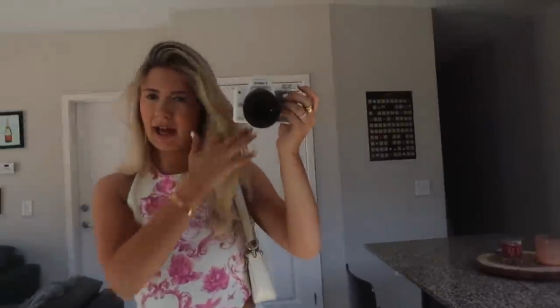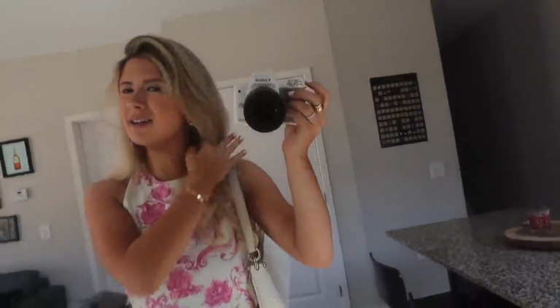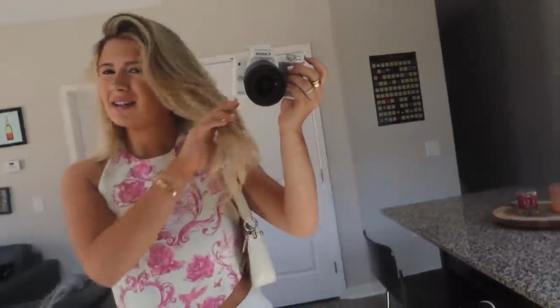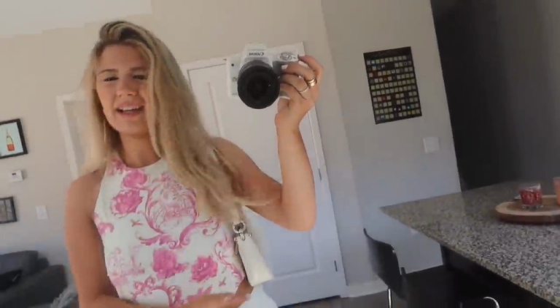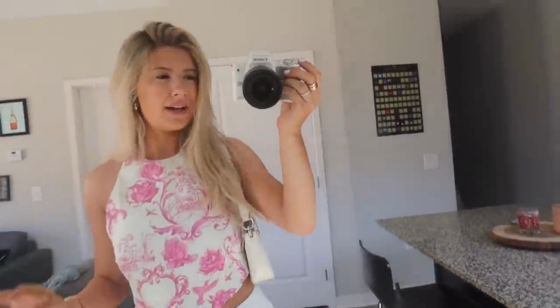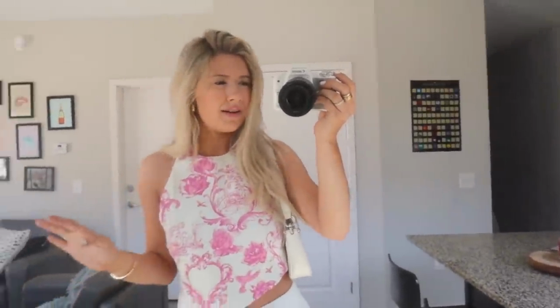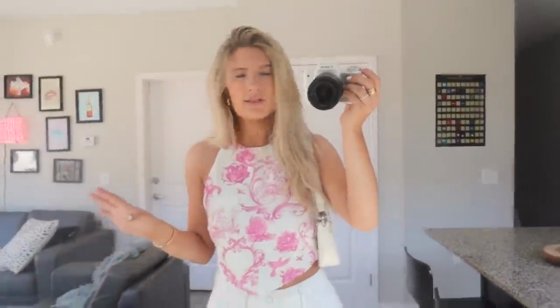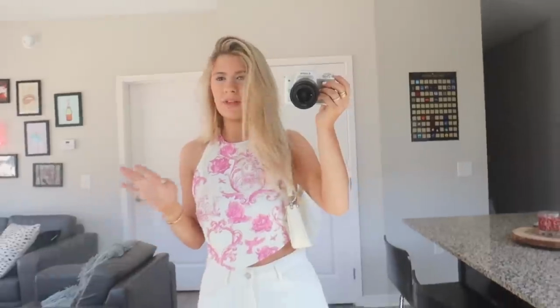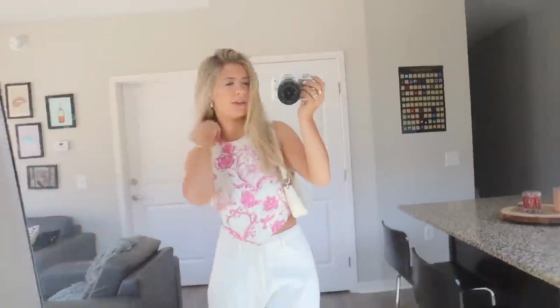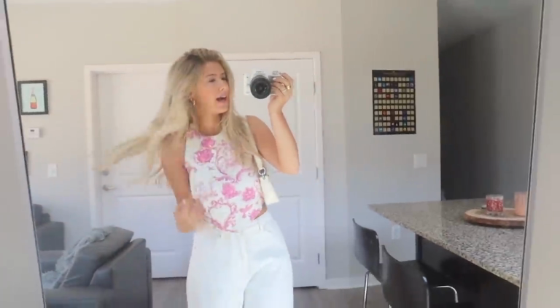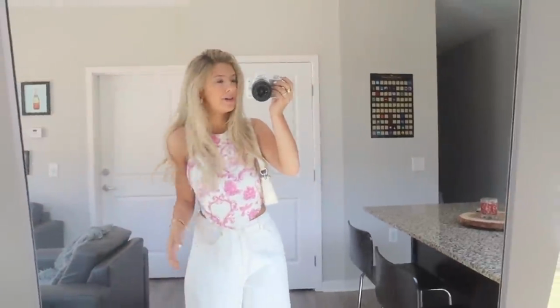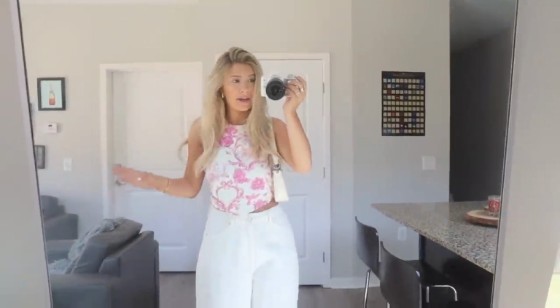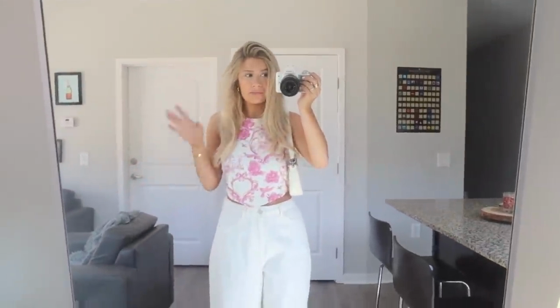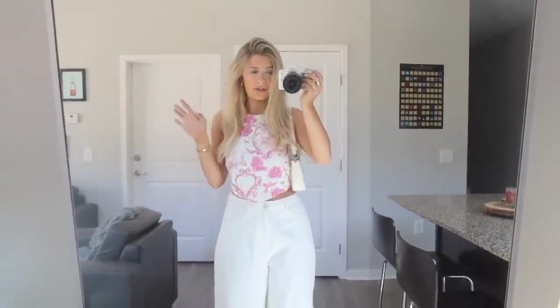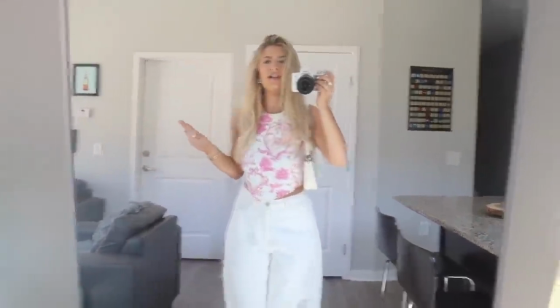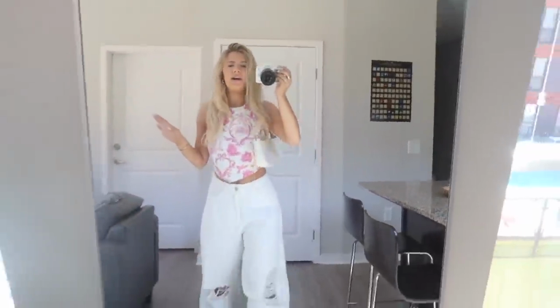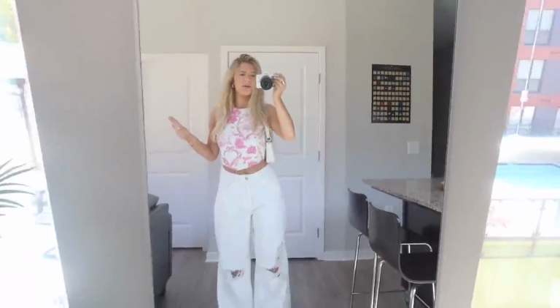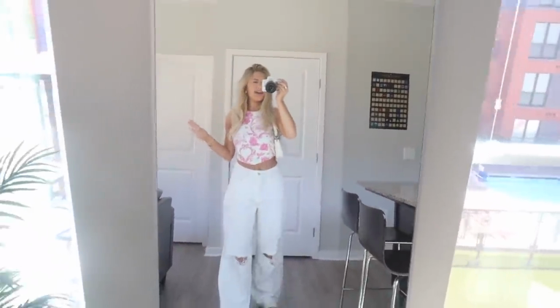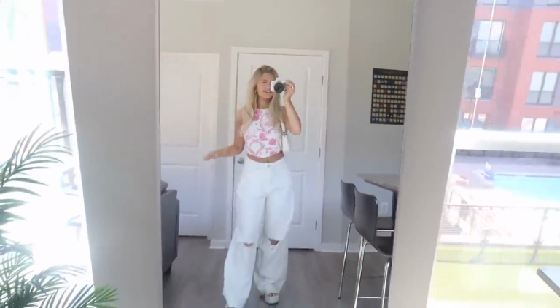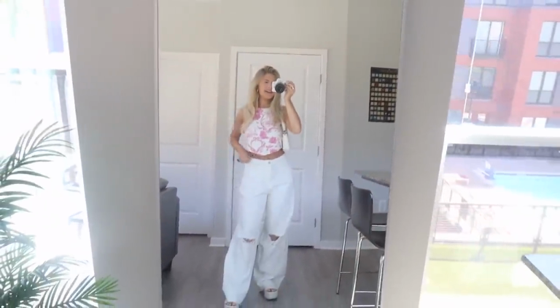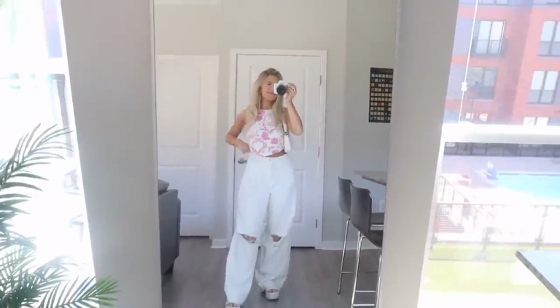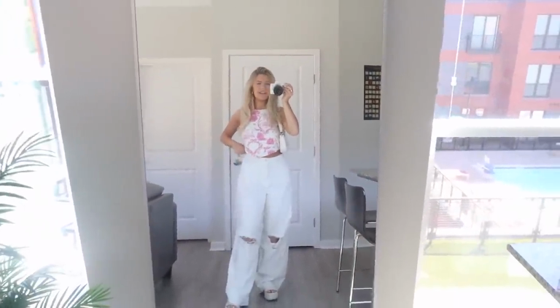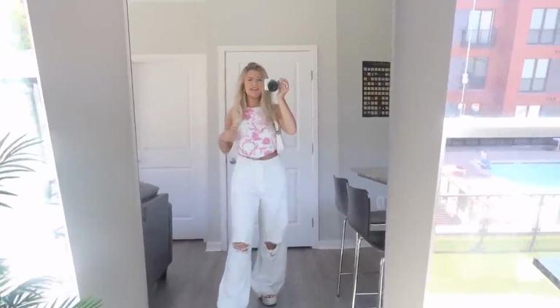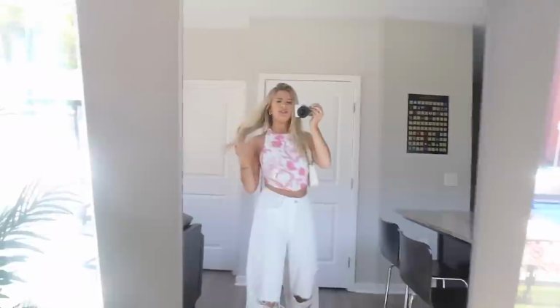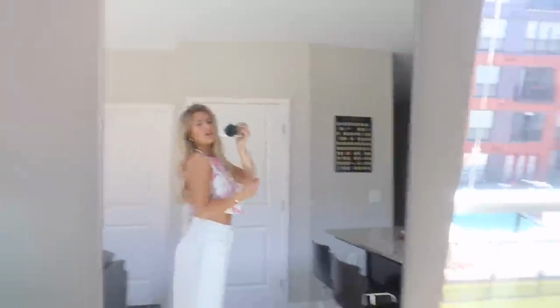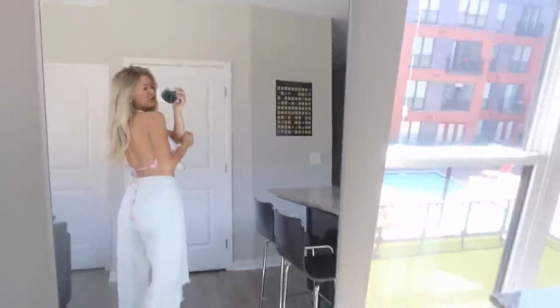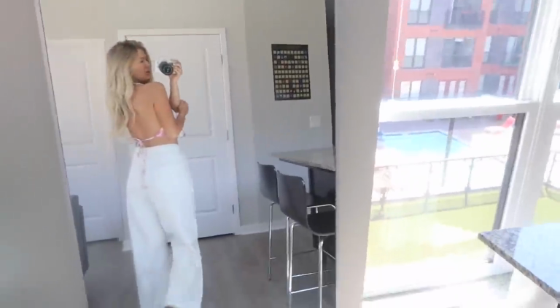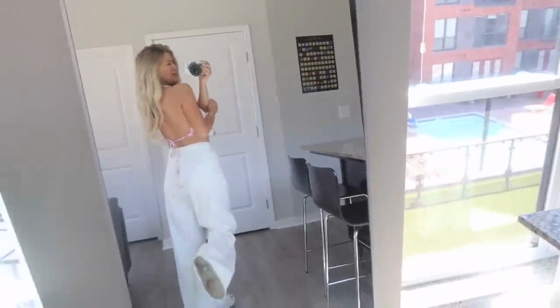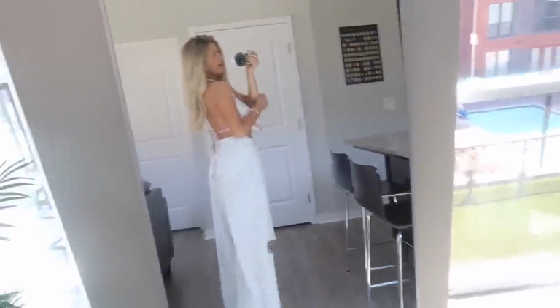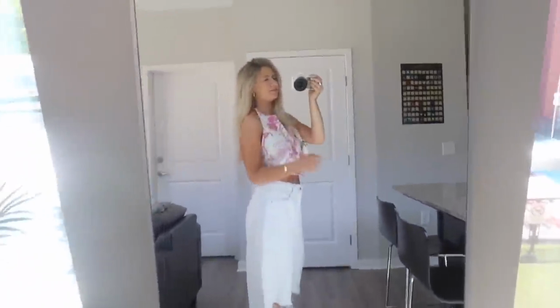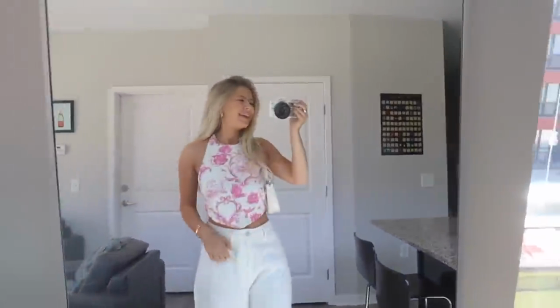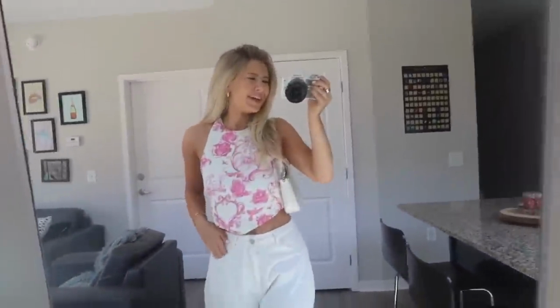Going to add some aviator sunglasses or something. I'm doing a side part today. But yeah, this is today's fit. Doing a little brunch moment. I hope you guys like it because I really do.